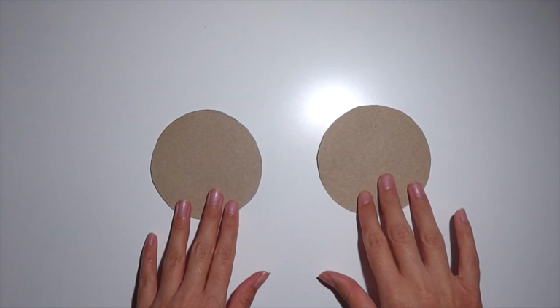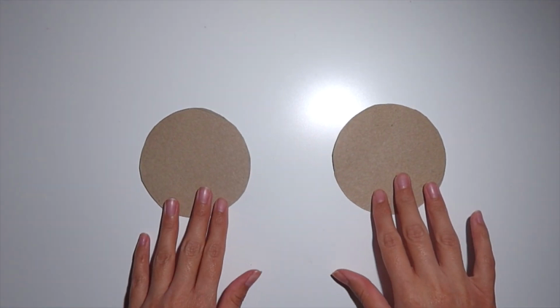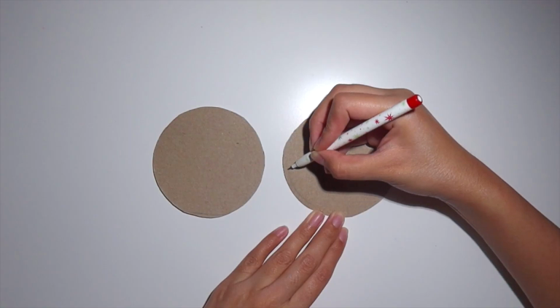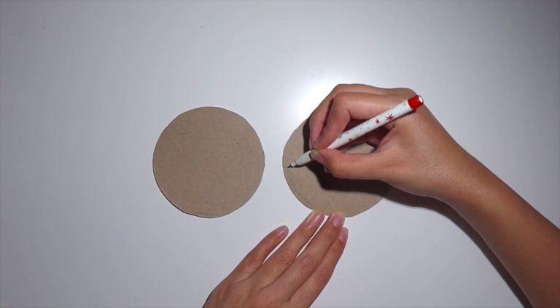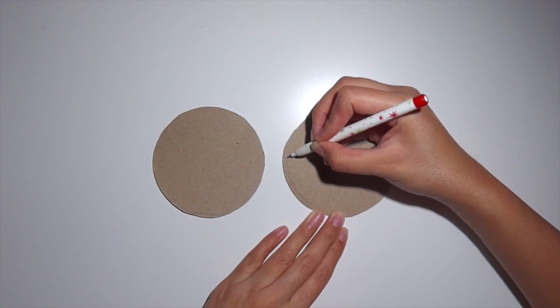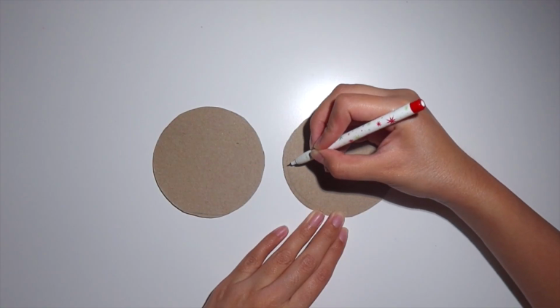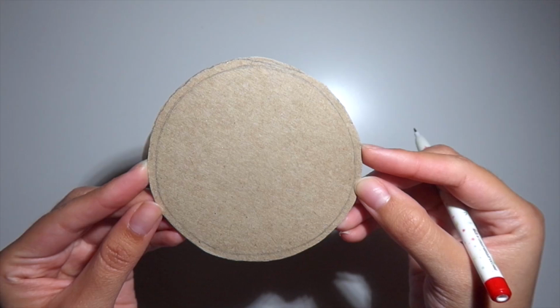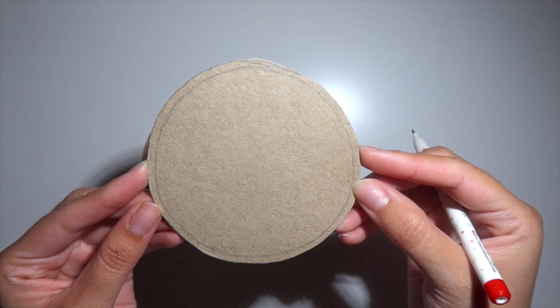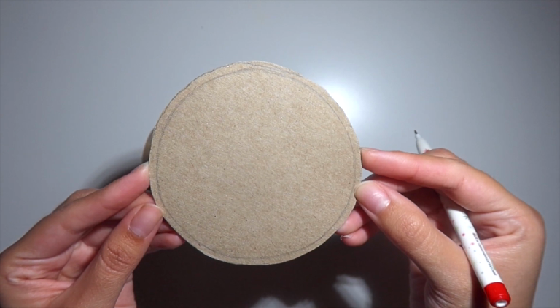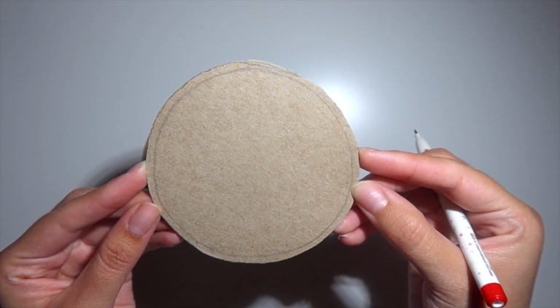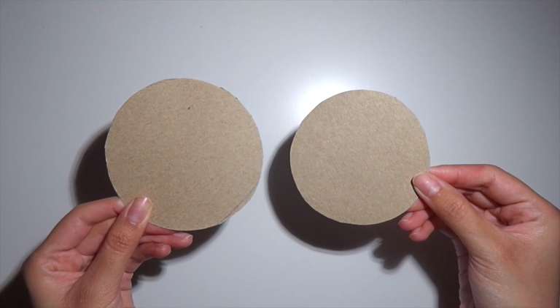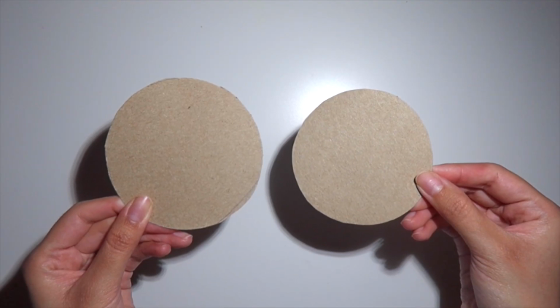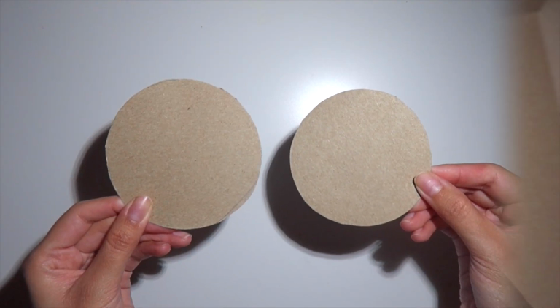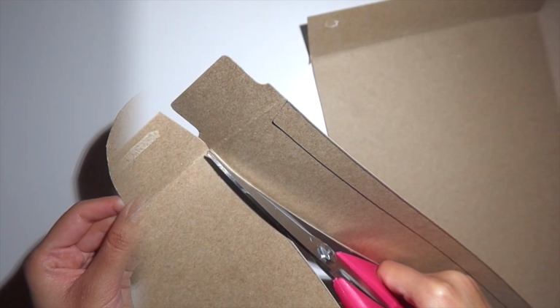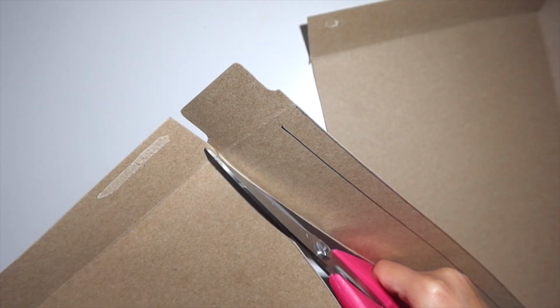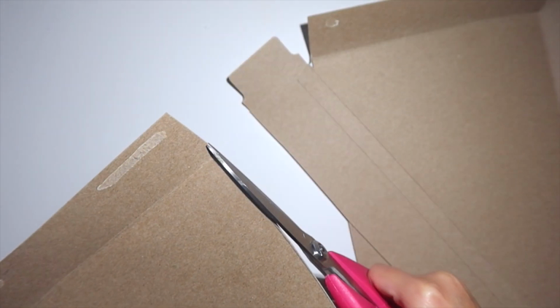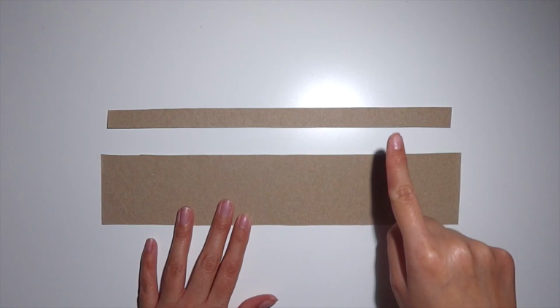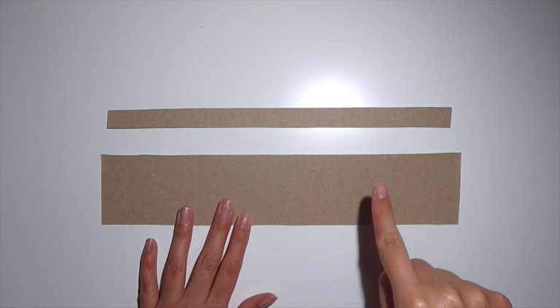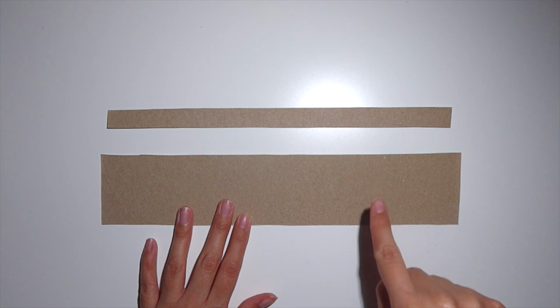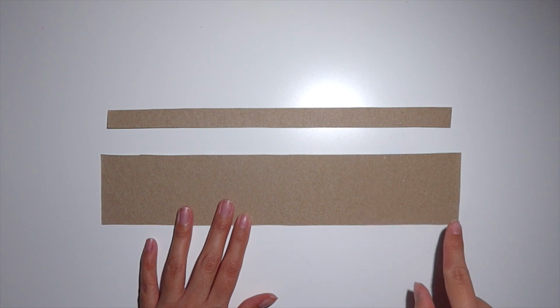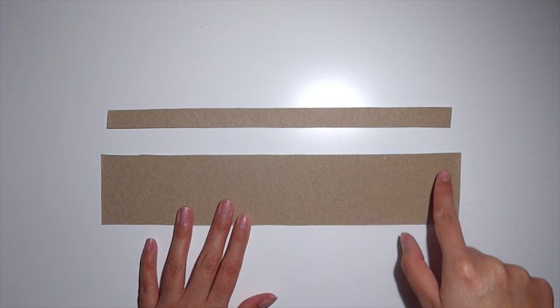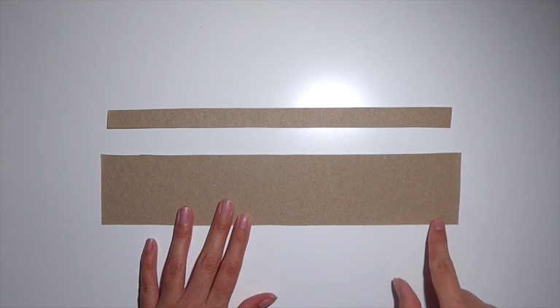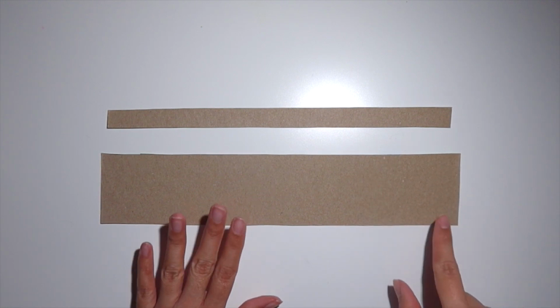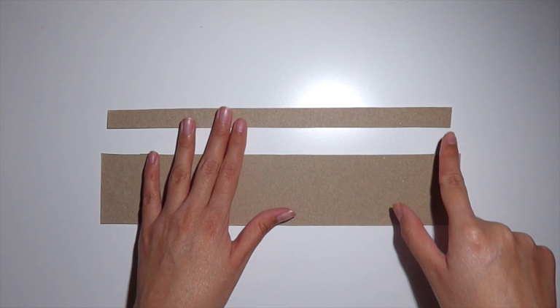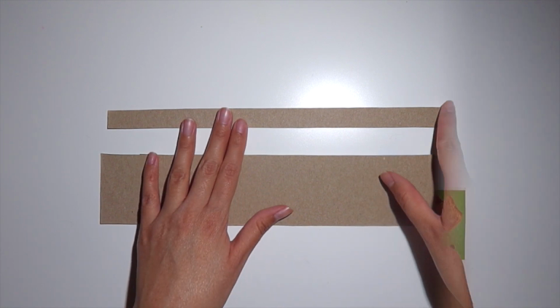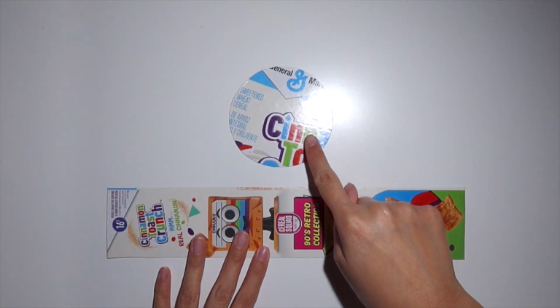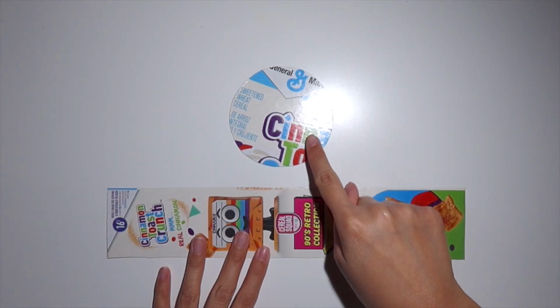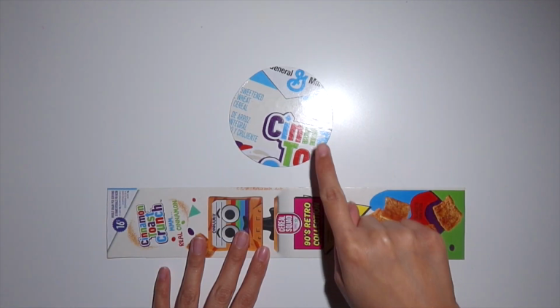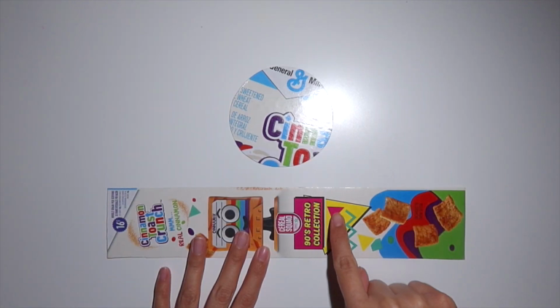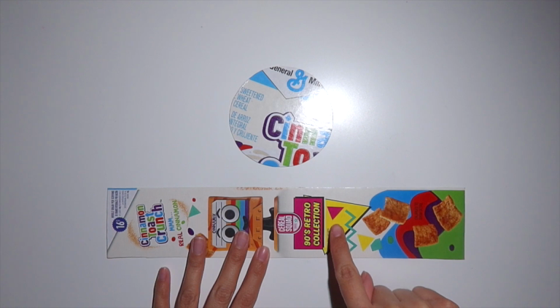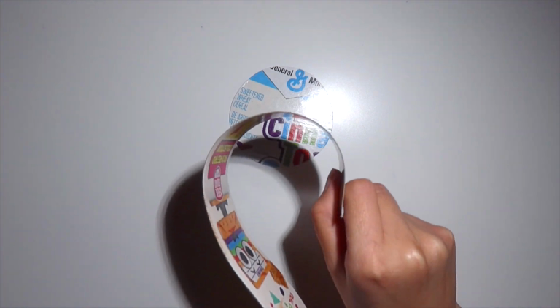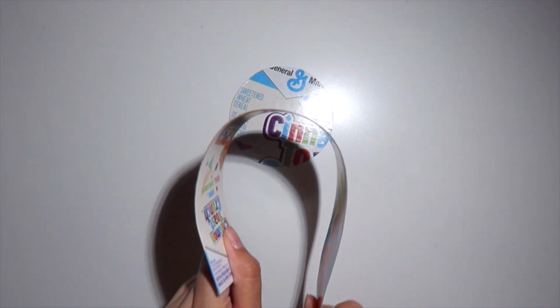We need one circle to be smaller than the other, so I'm going to draw a smaller circle on the inside and then cut it out. You are also going to need two different size strips of cardboard — this one is two inches and this one is half an inch.